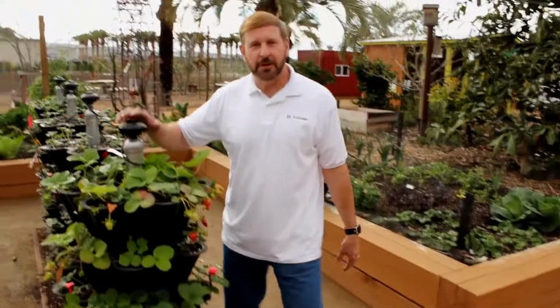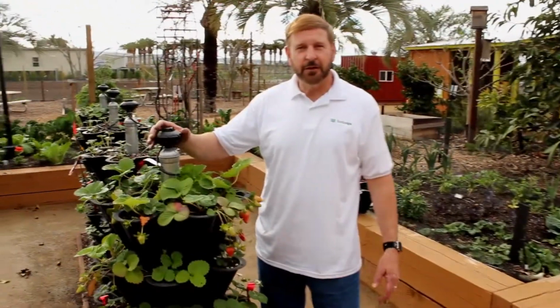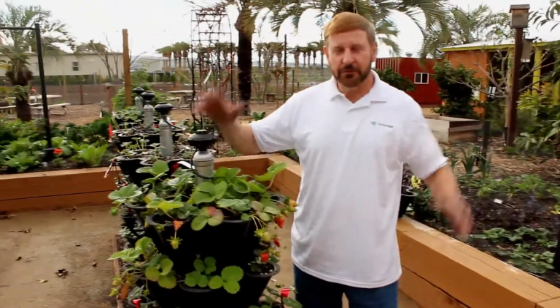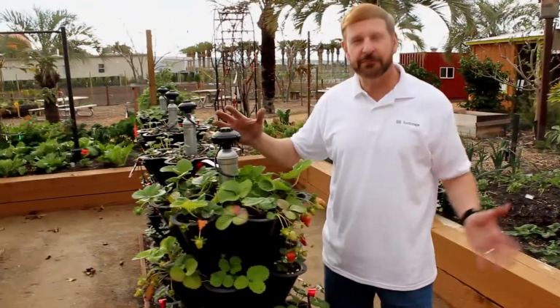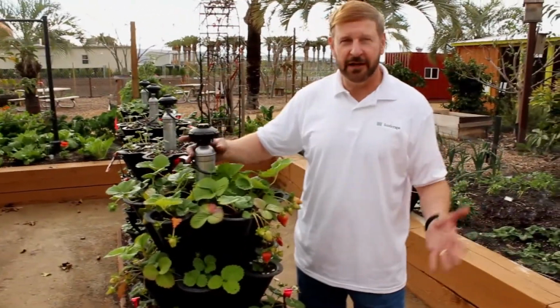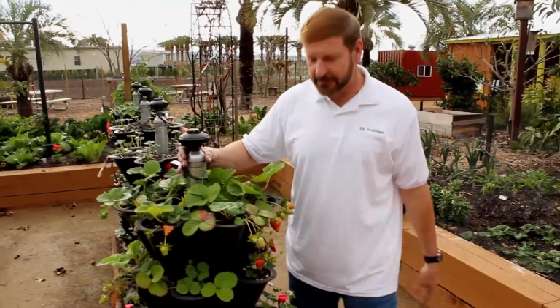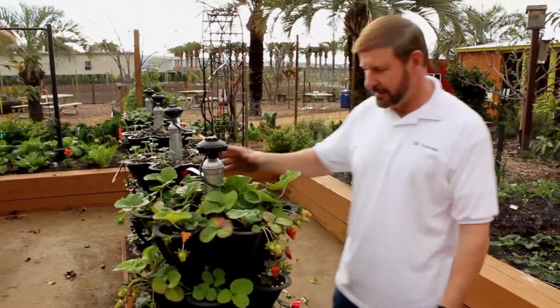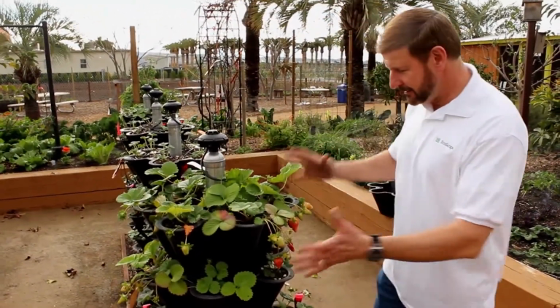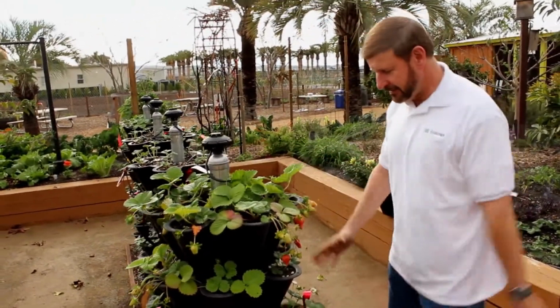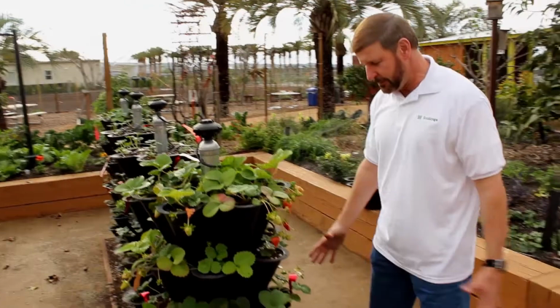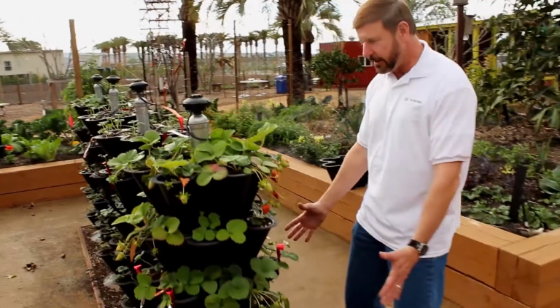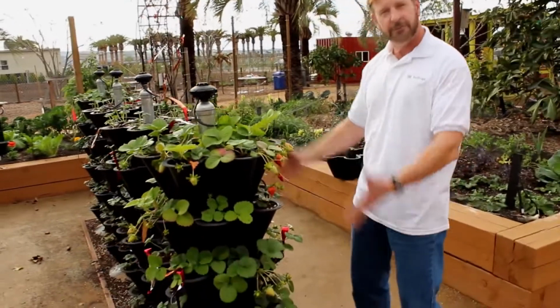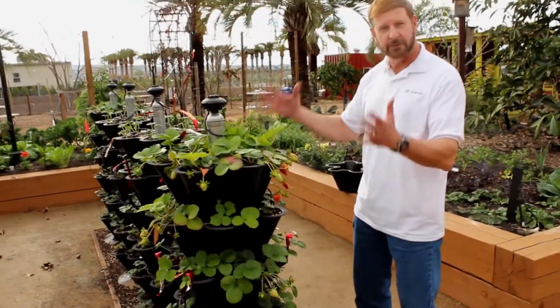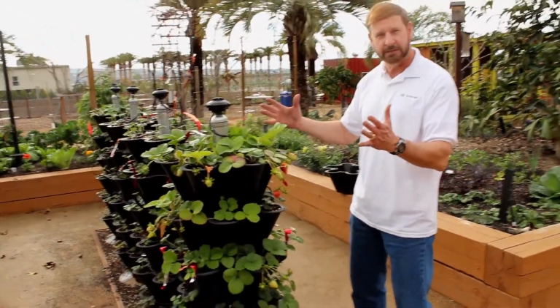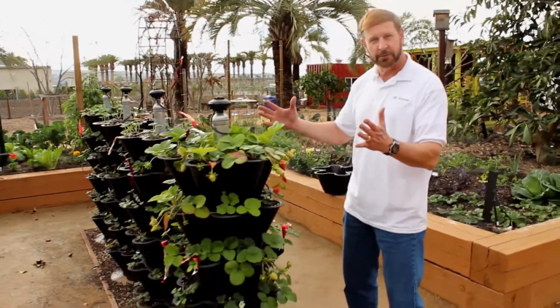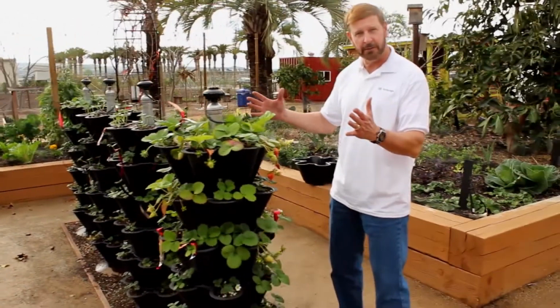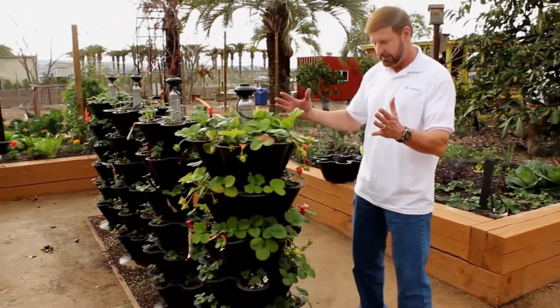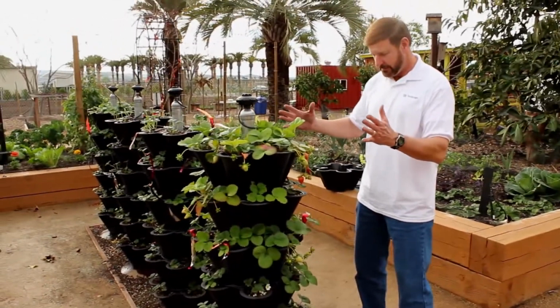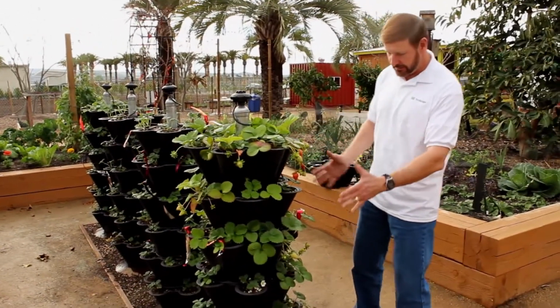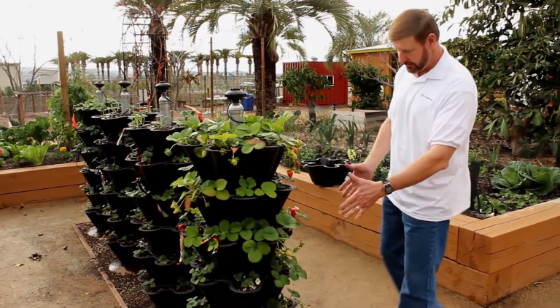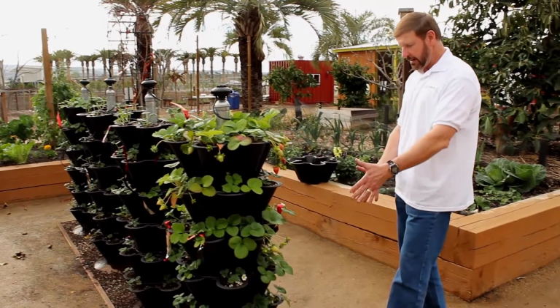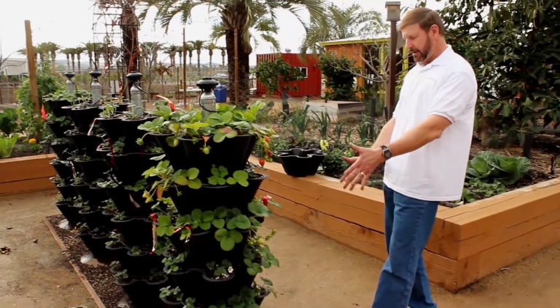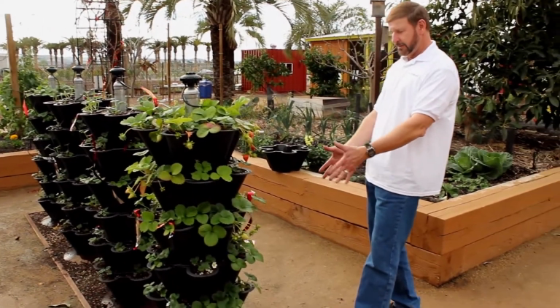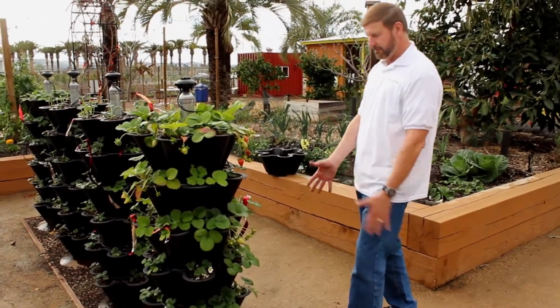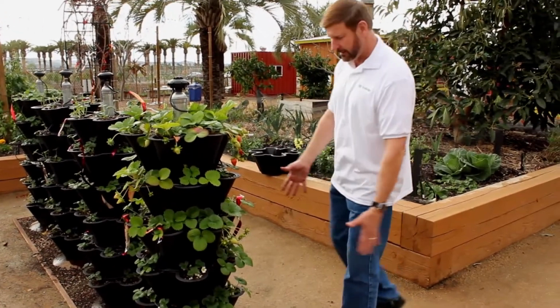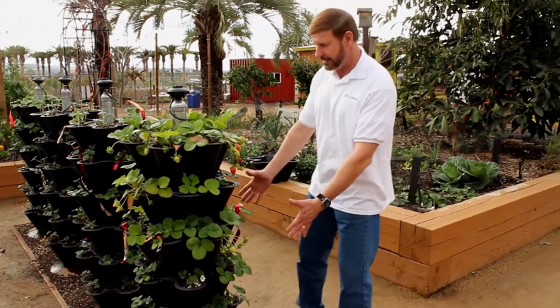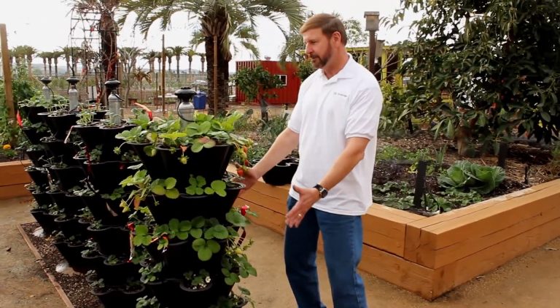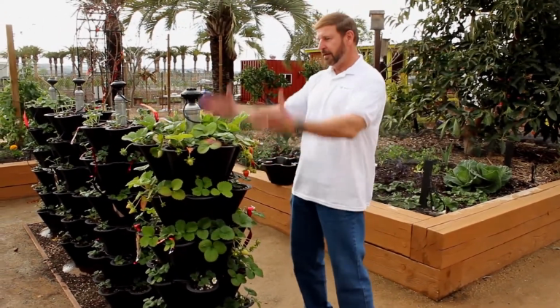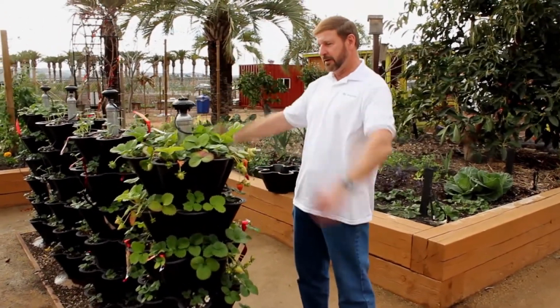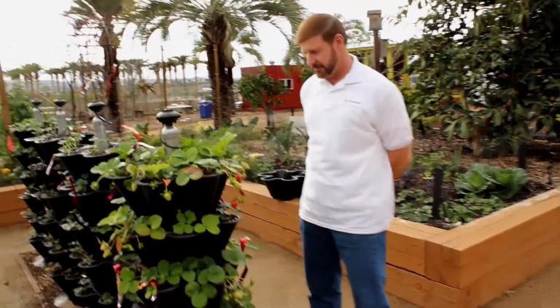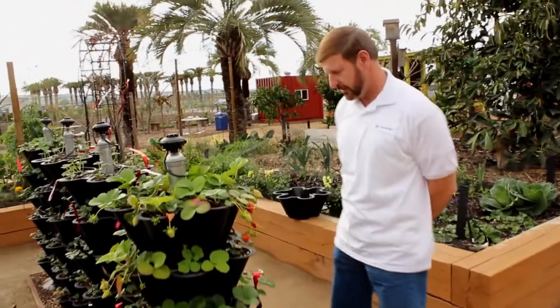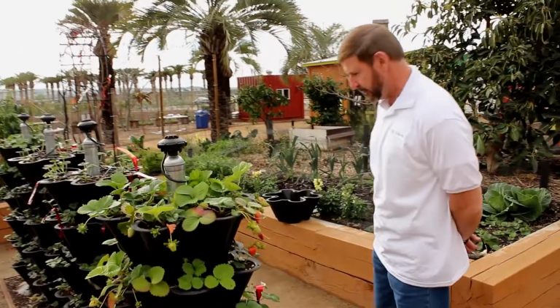Strawberries is one of the most favorite fruits that I like to grow, and this is a good example of utilizing the vertical space to grow your strawberries. You basically only occupy a relatively small land area, but a lot of your production is vertical and upright.